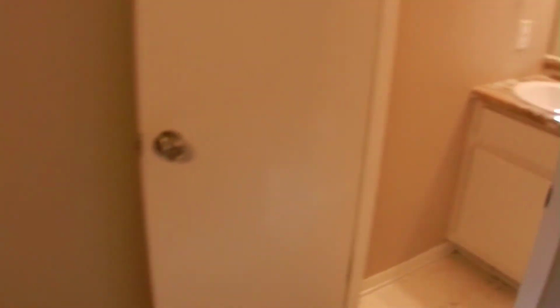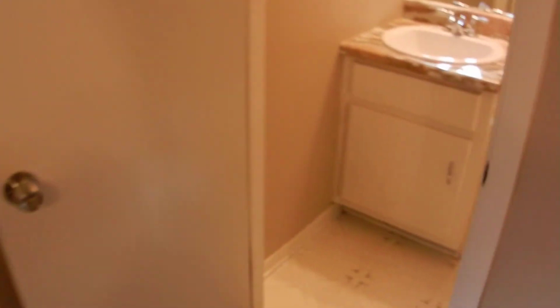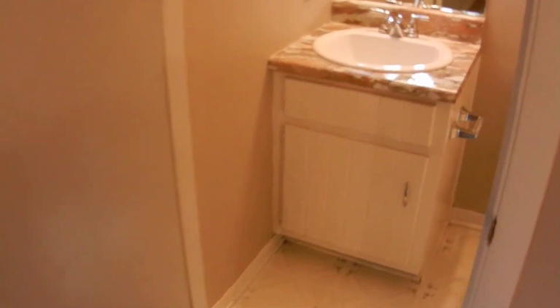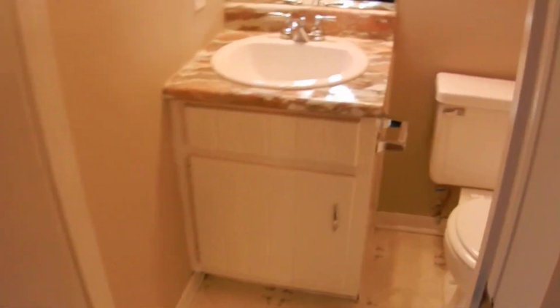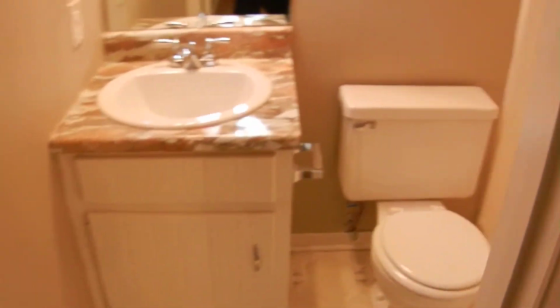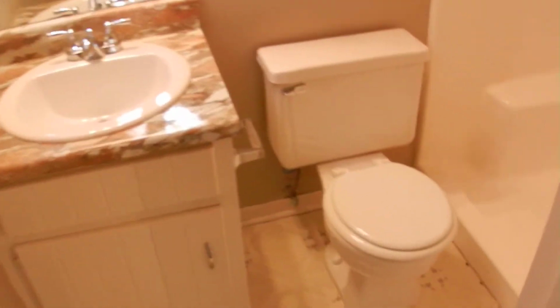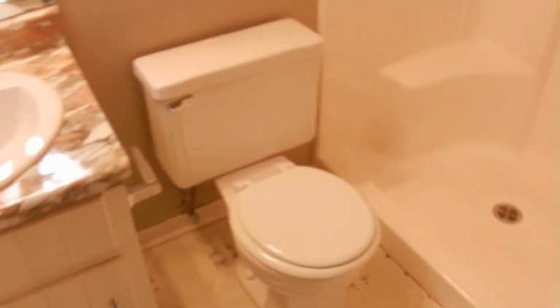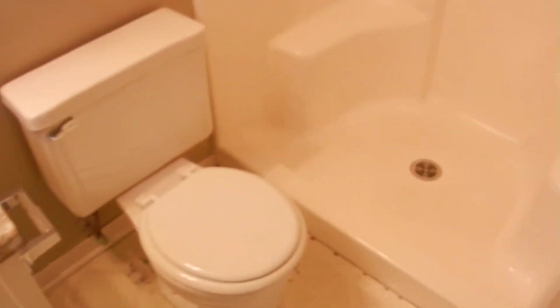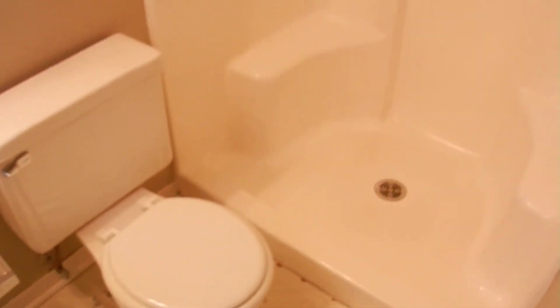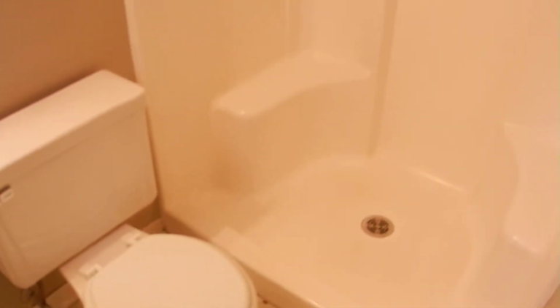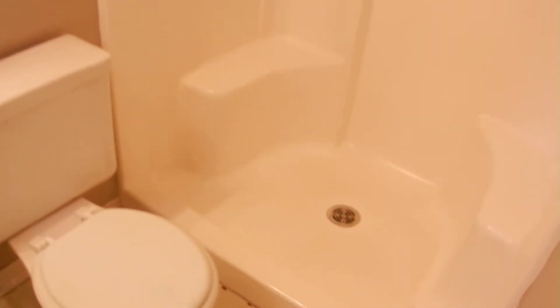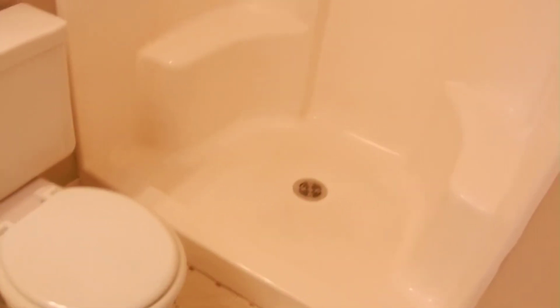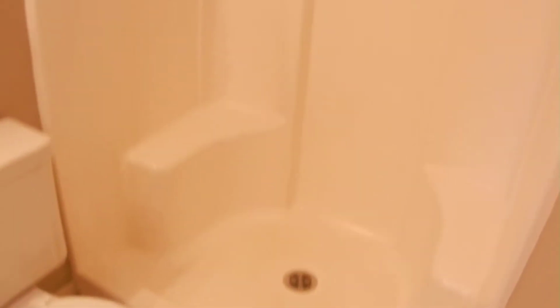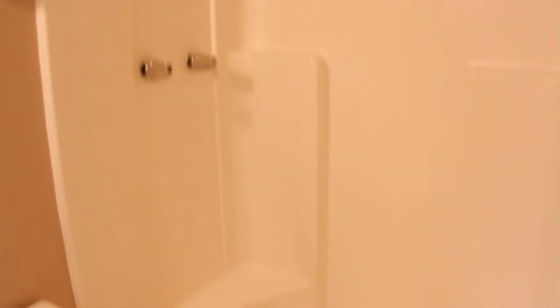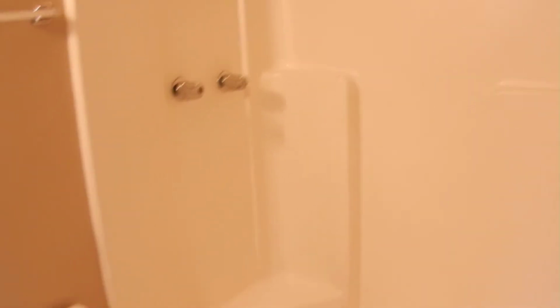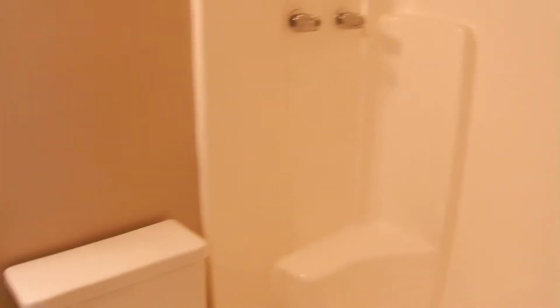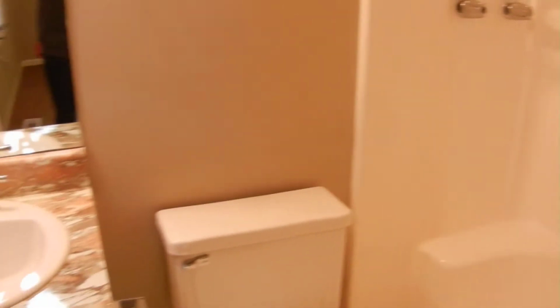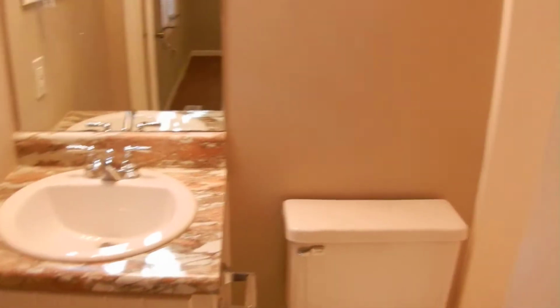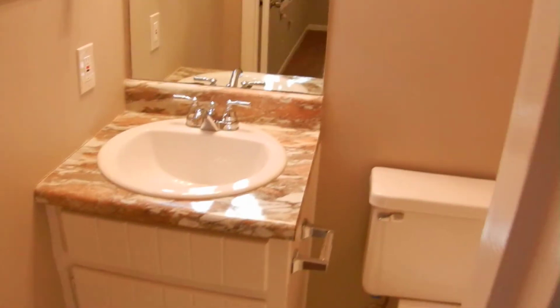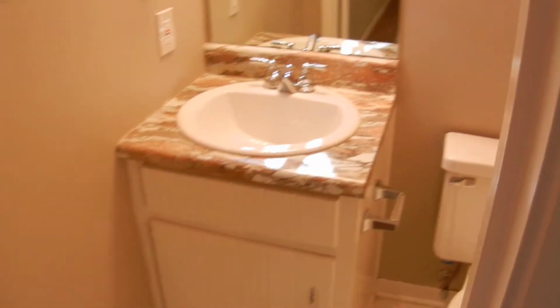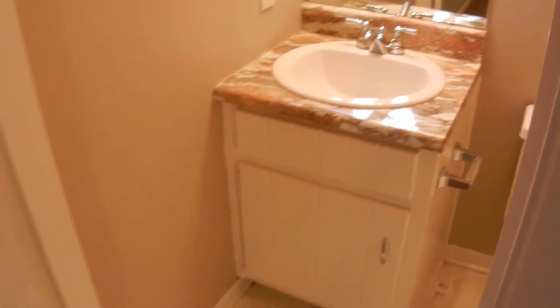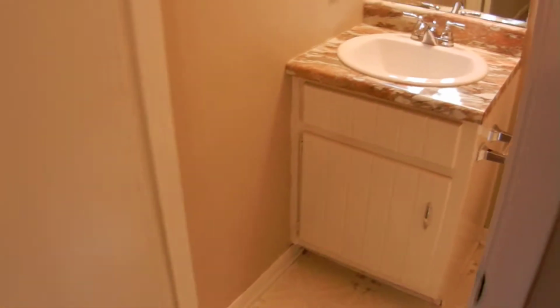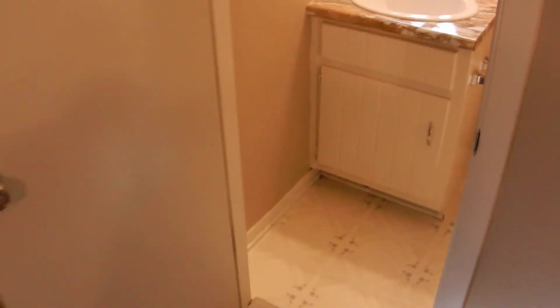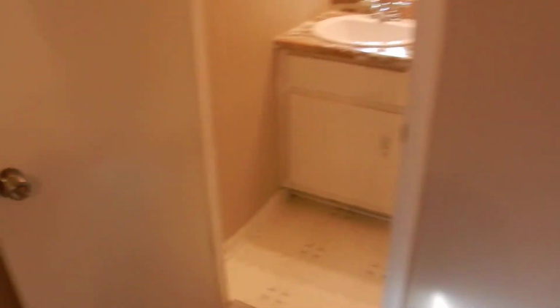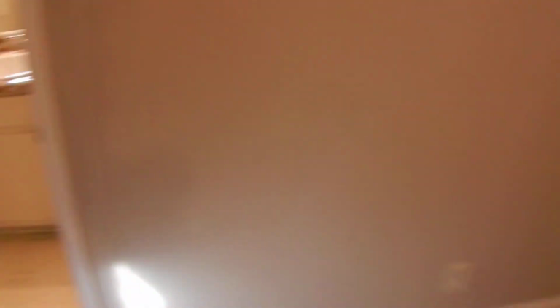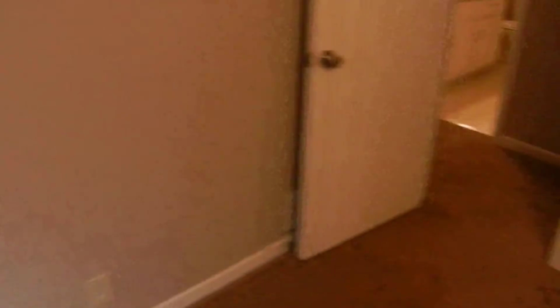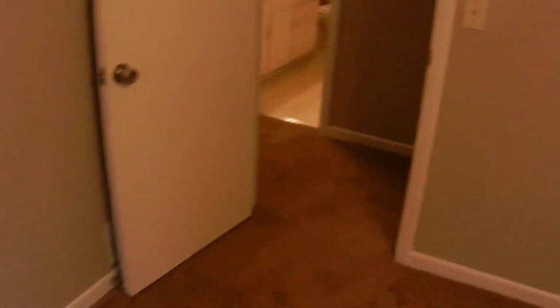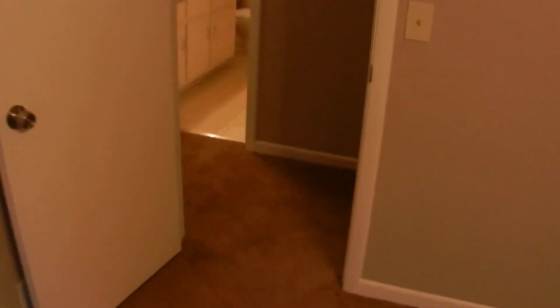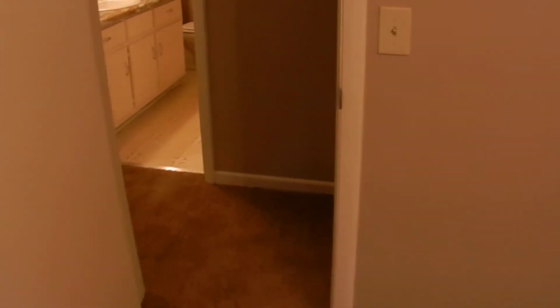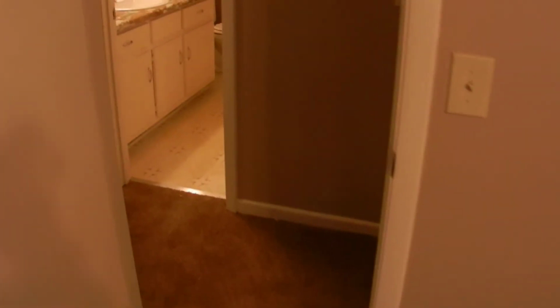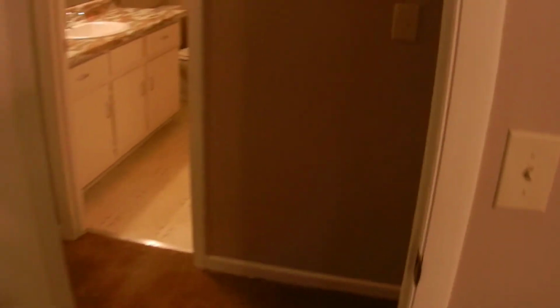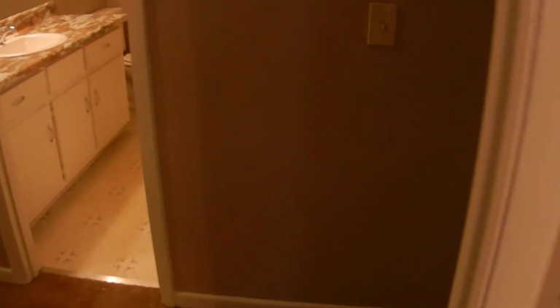There's also a master bathroom. The stand-up shower is double wide. That wraps up the upstairs: four bedrooms and two full baths on the upstairs level.